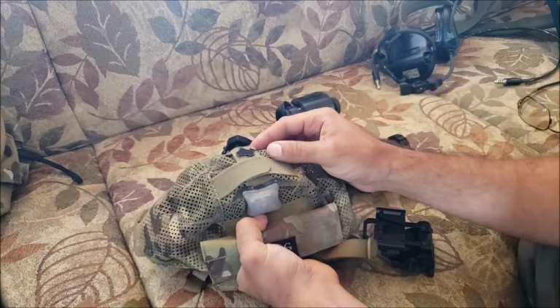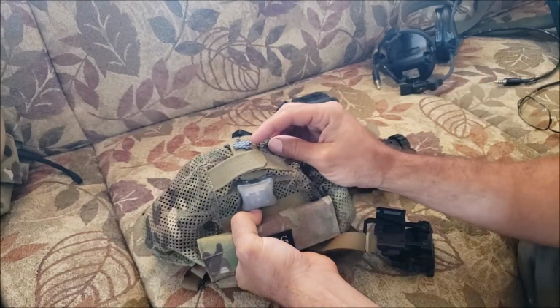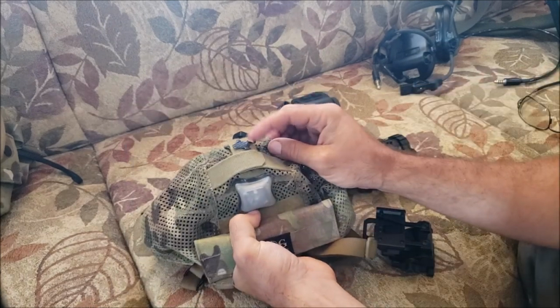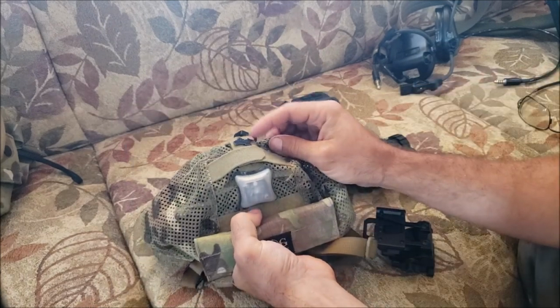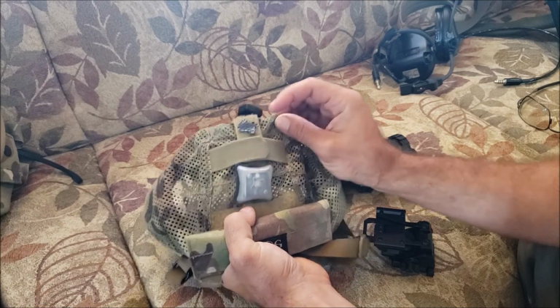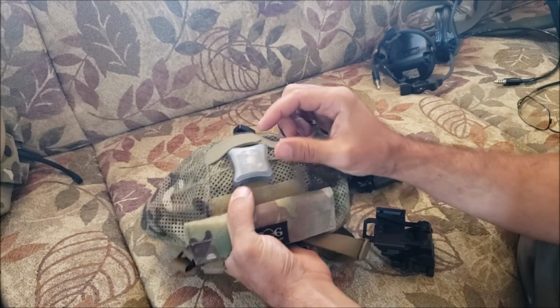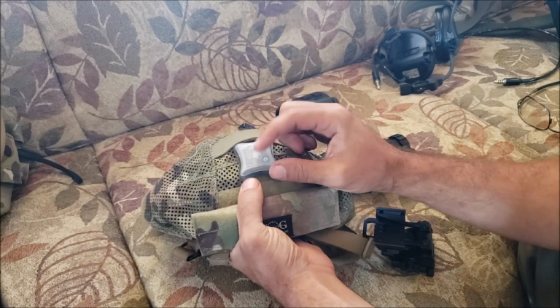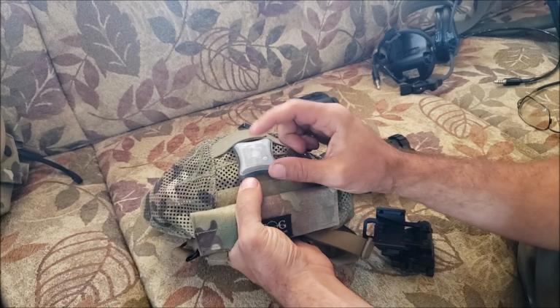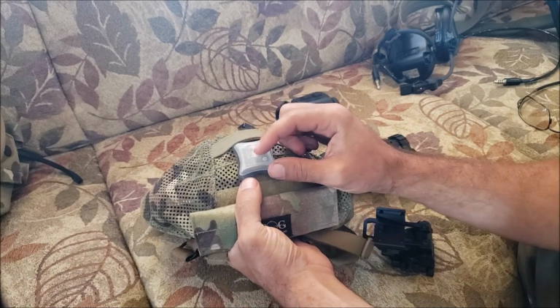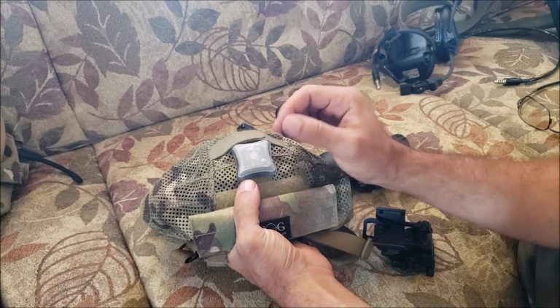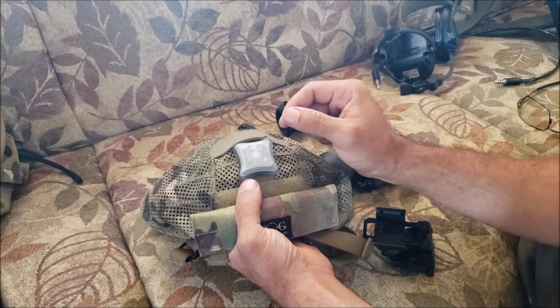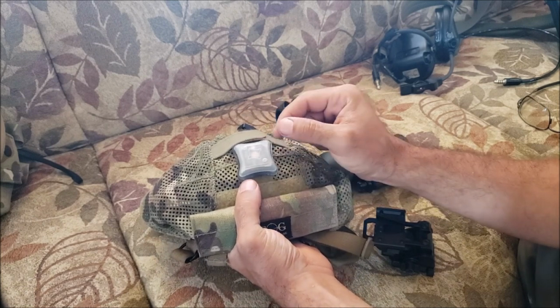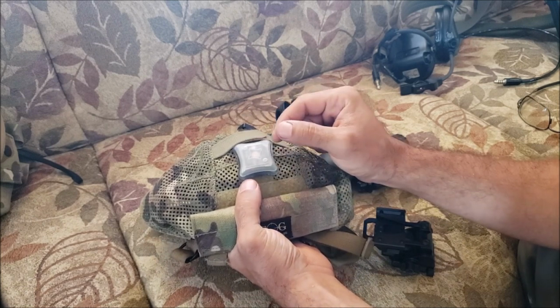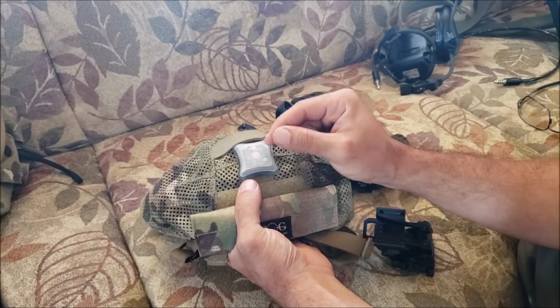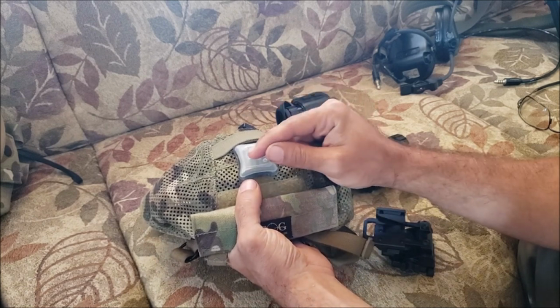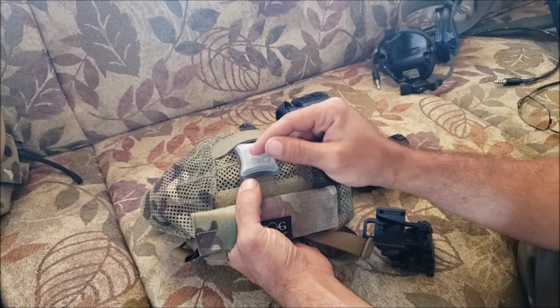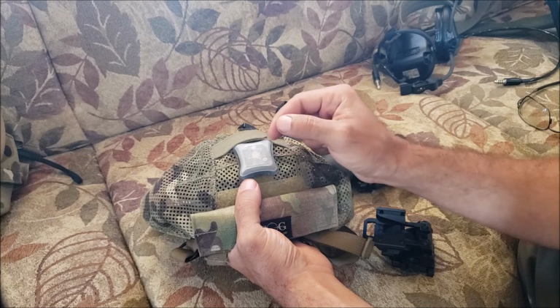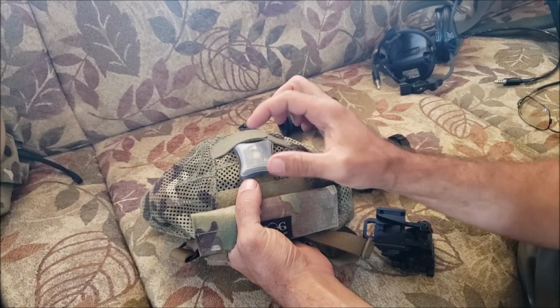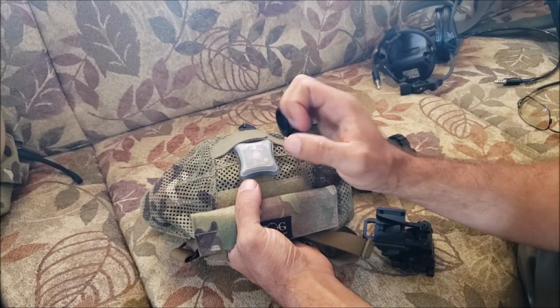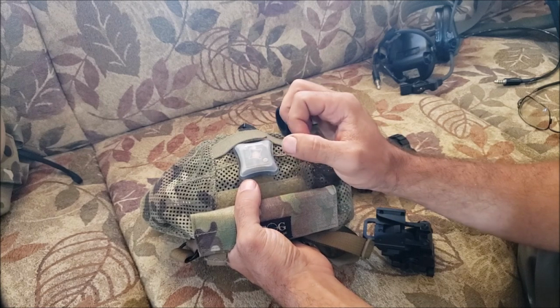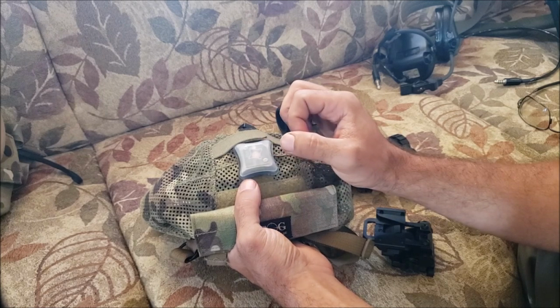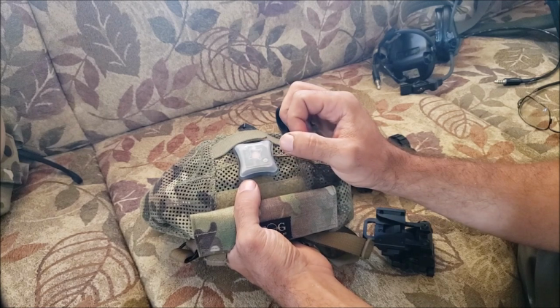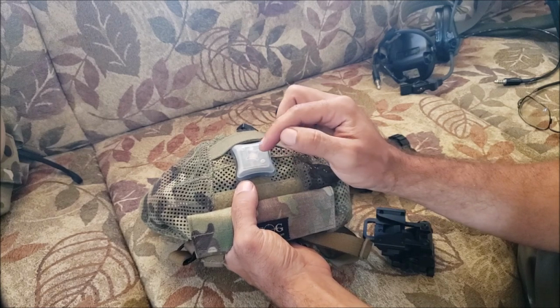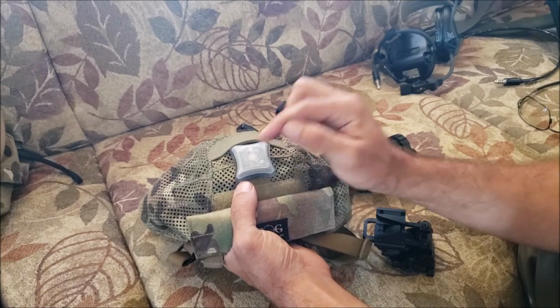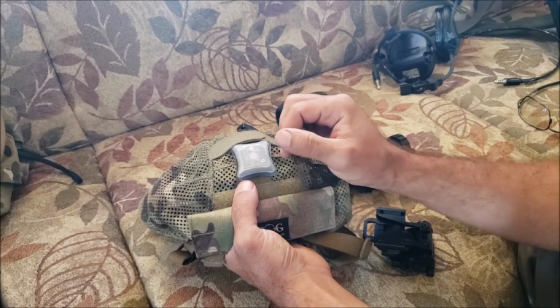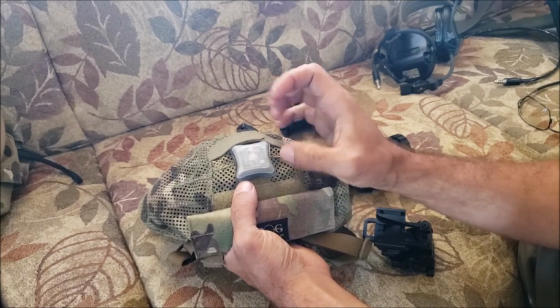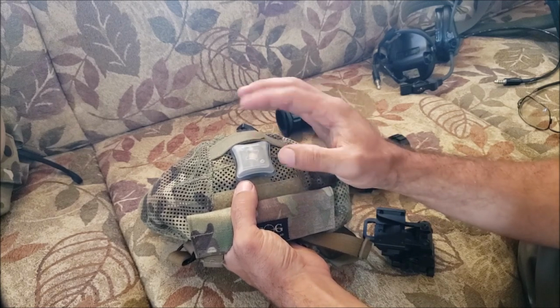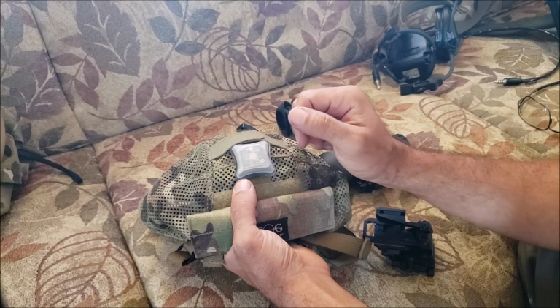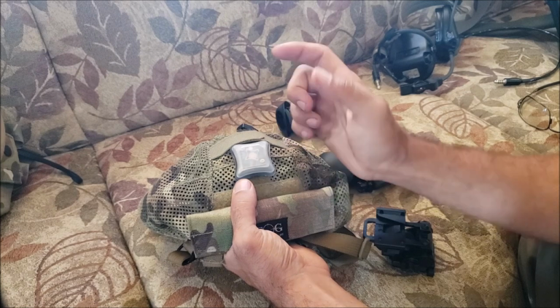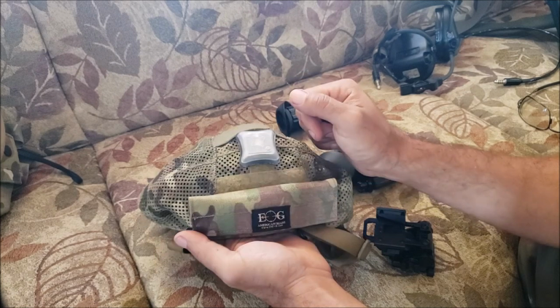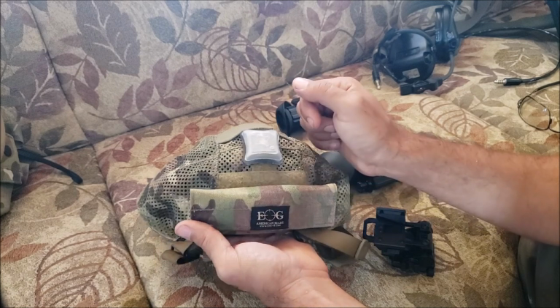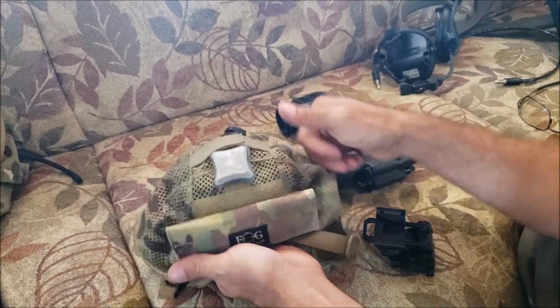Working my way back, I've got a little glint tape up there. This is the Unity Spark — push it once and it's constant-on IR, hit it again and it's a blinking IR beacon, hit it a third time and it turns off.